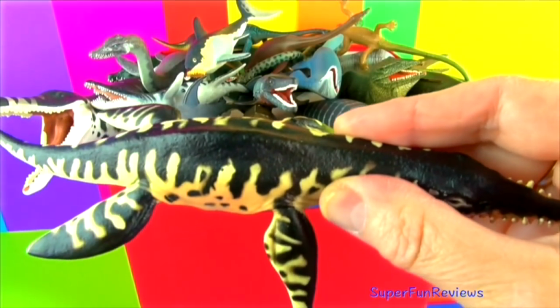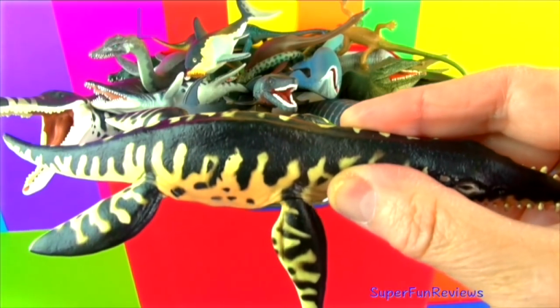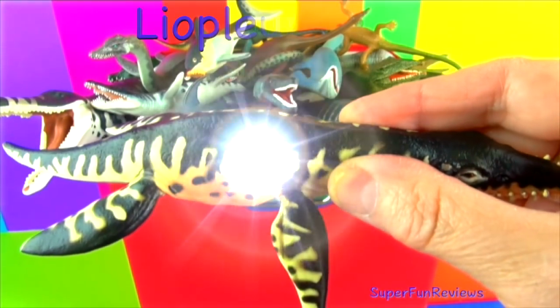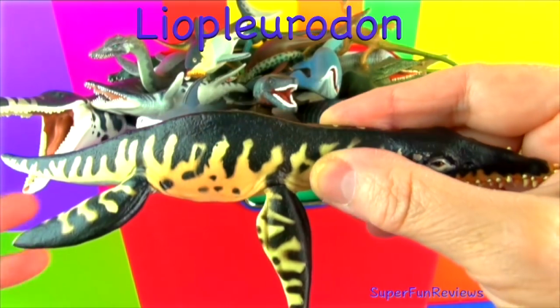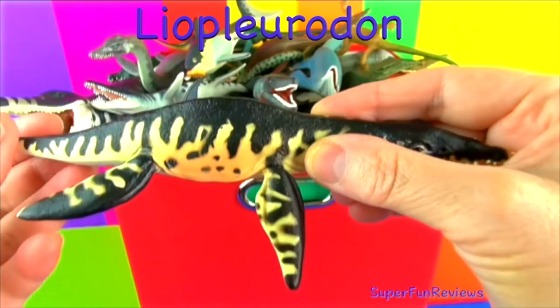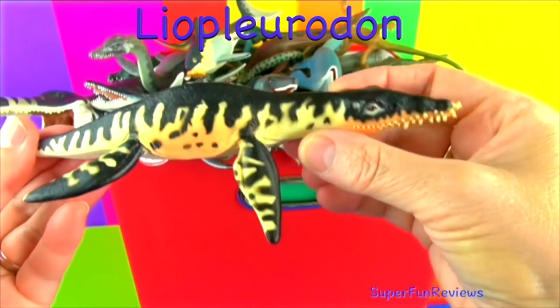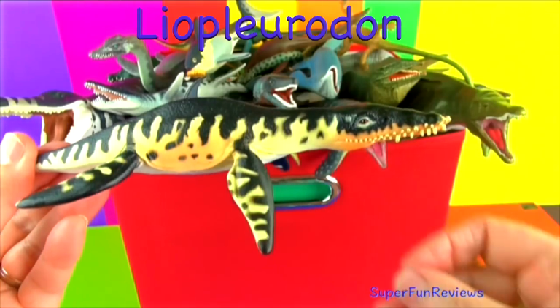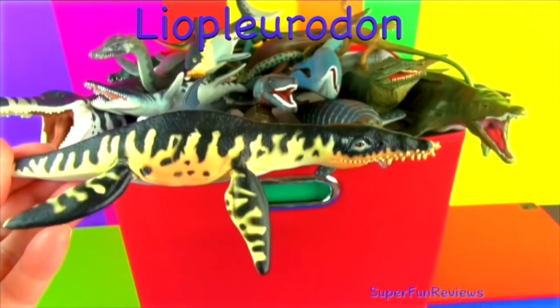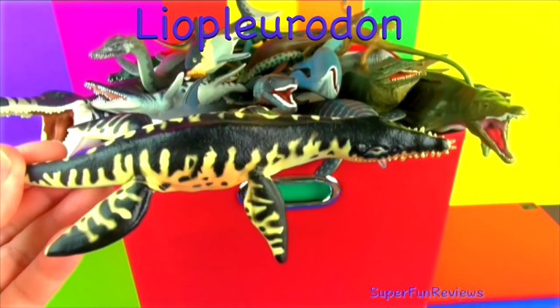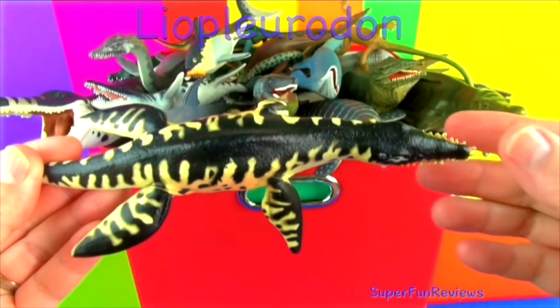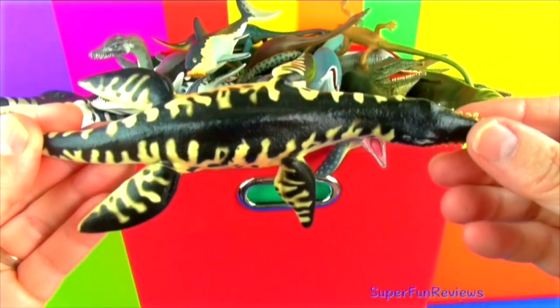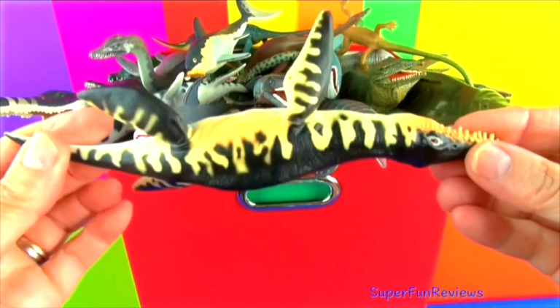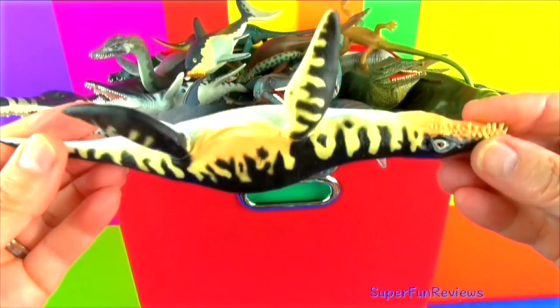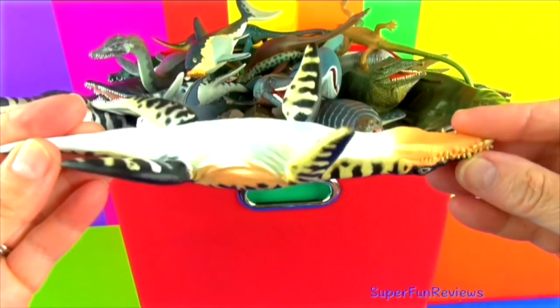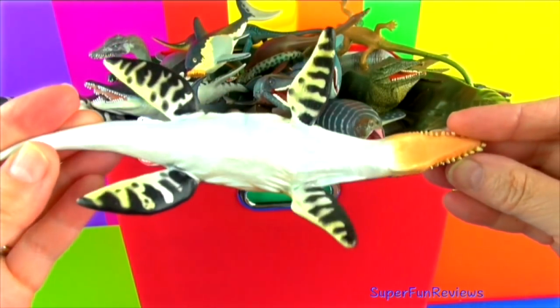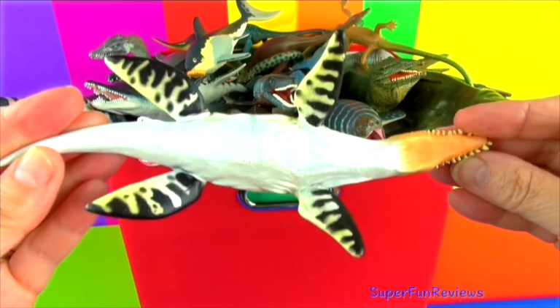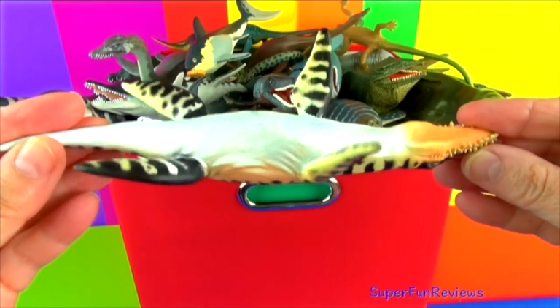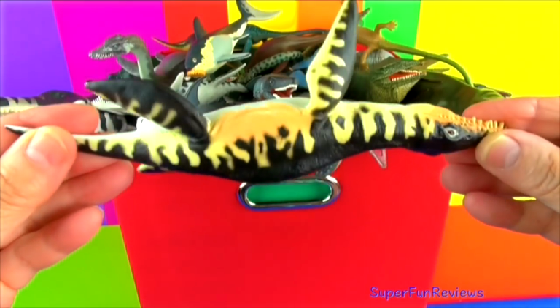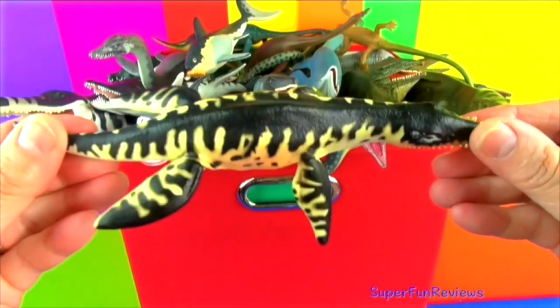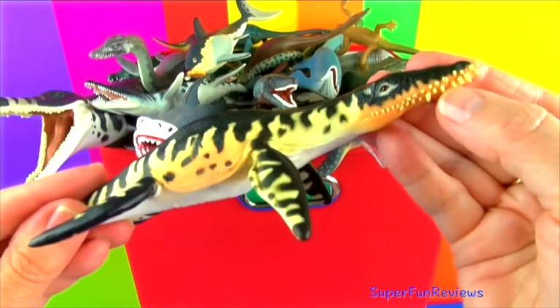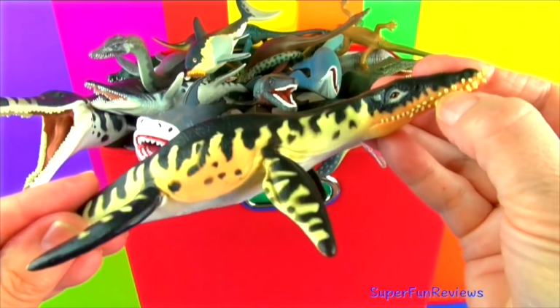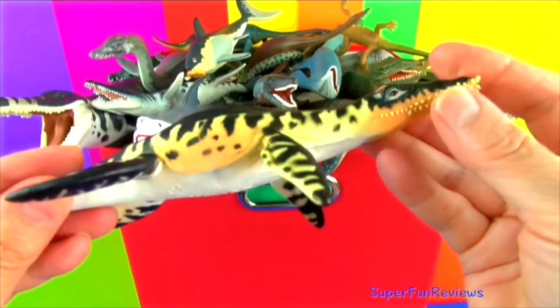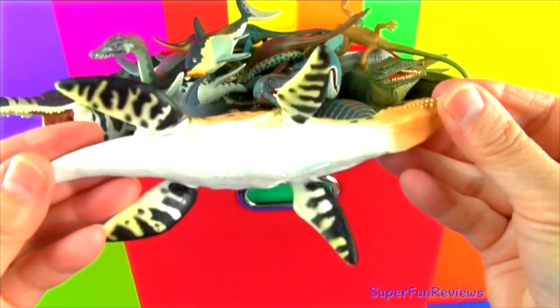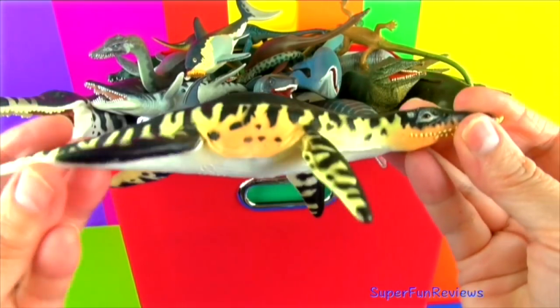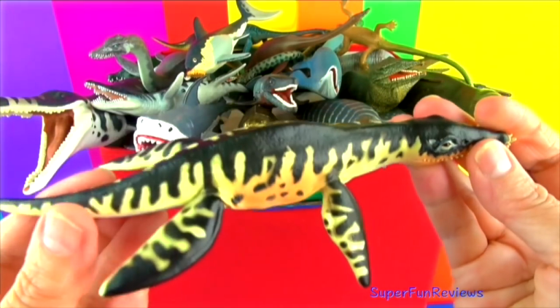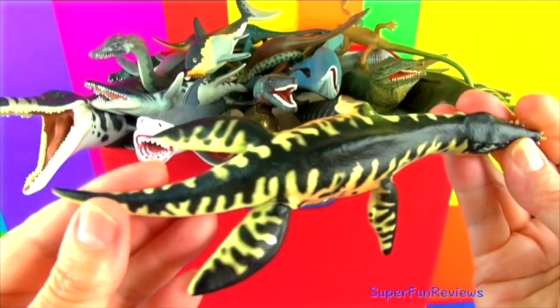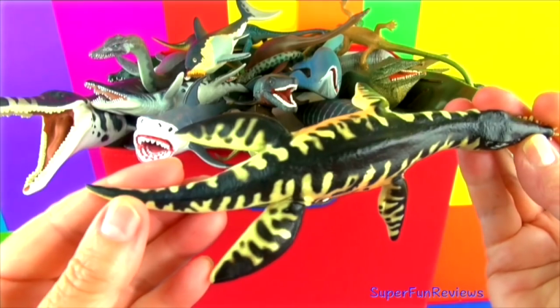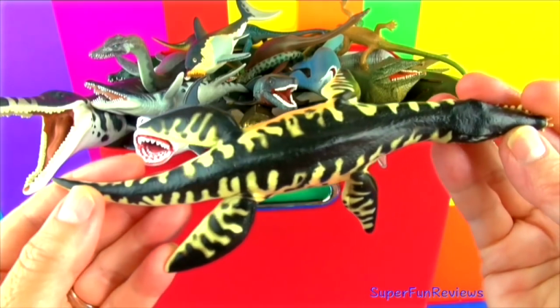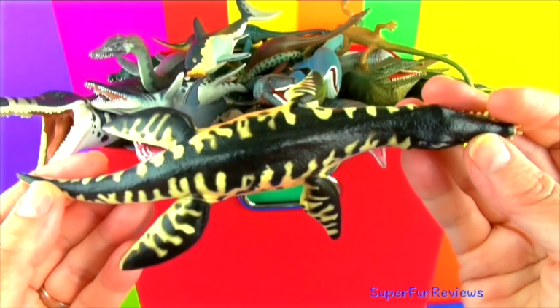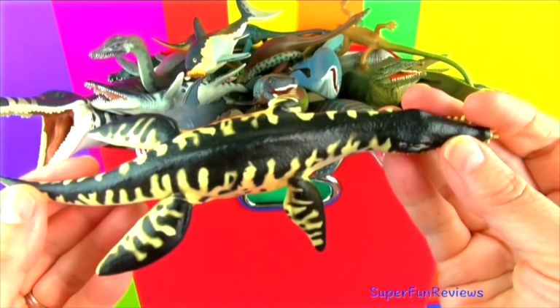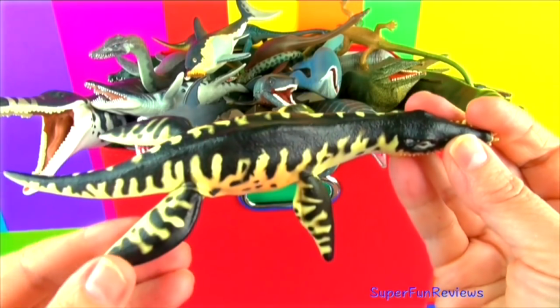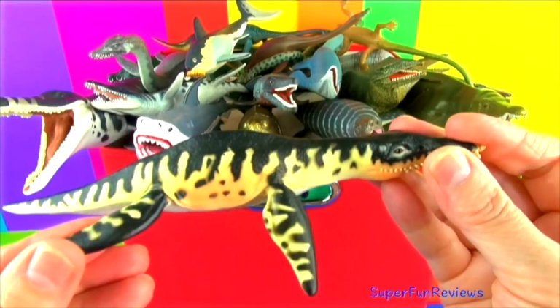Liopleurodon was a type of pliosaur — a very powerful swimmer with four paddle-shaped limbs. It had a nine-foot-long mouth with very long needle-sharp teeth growing up to four inches long. It also could smell under the water.